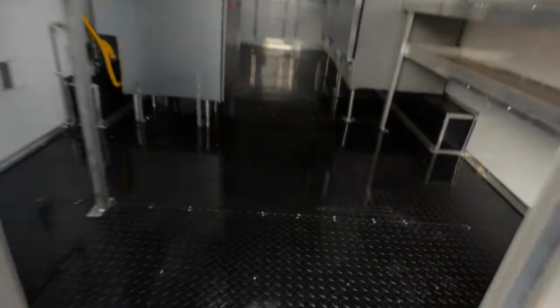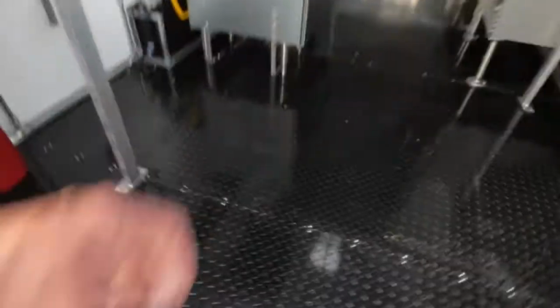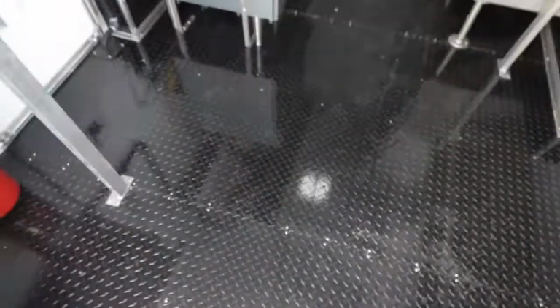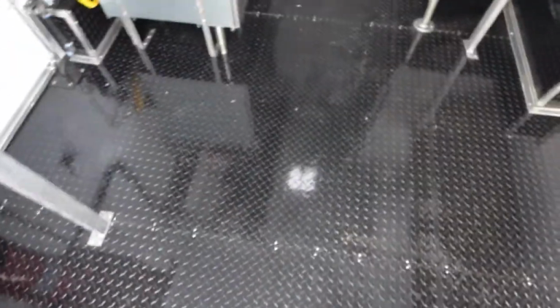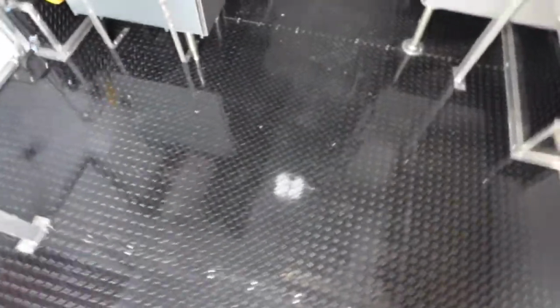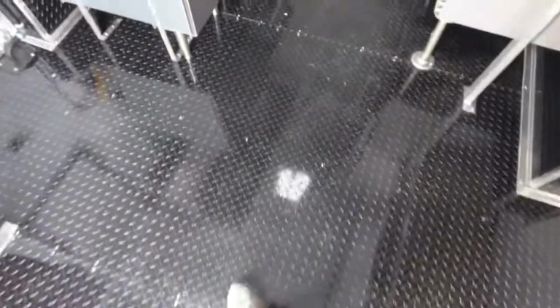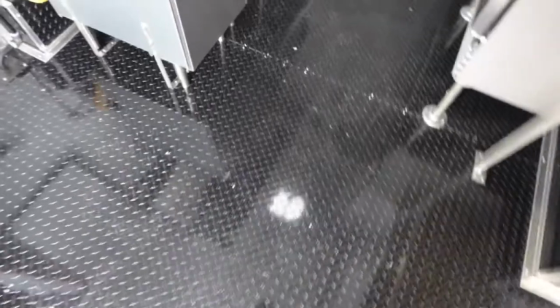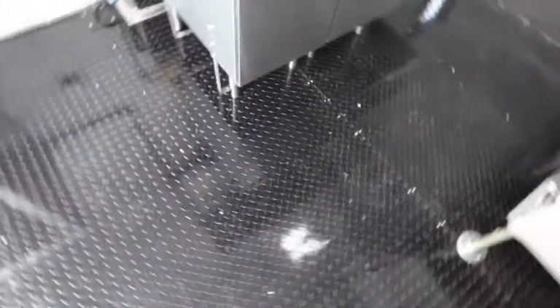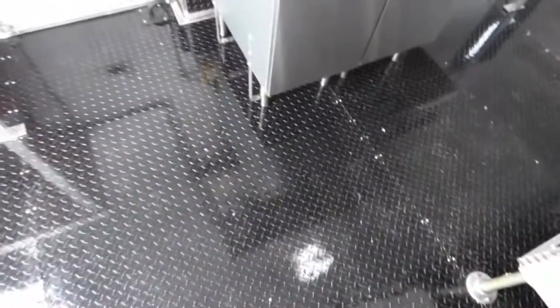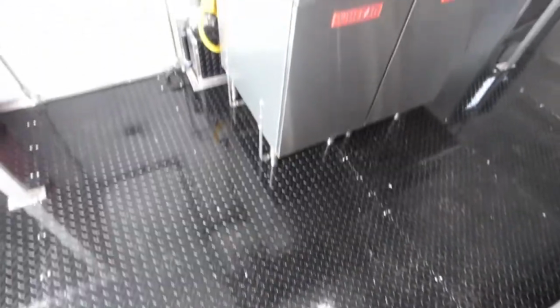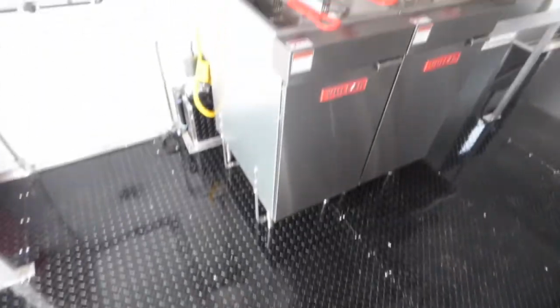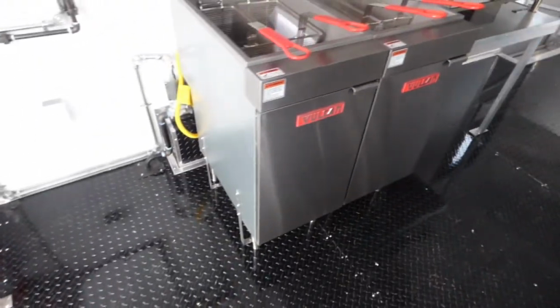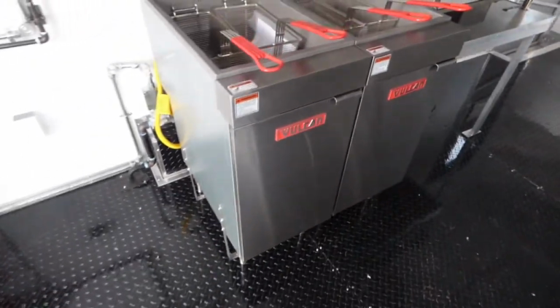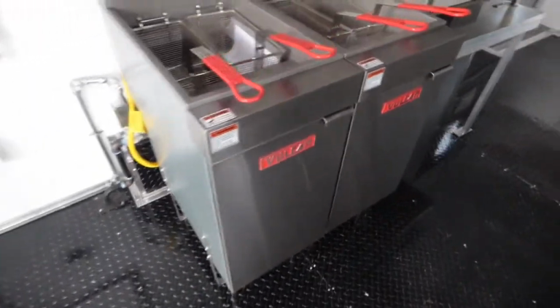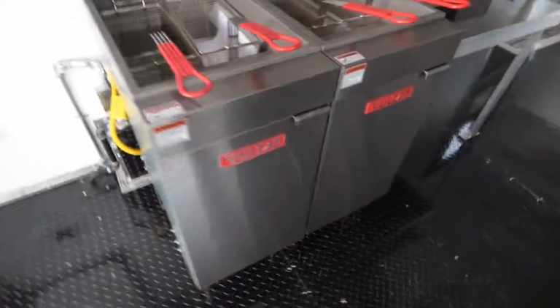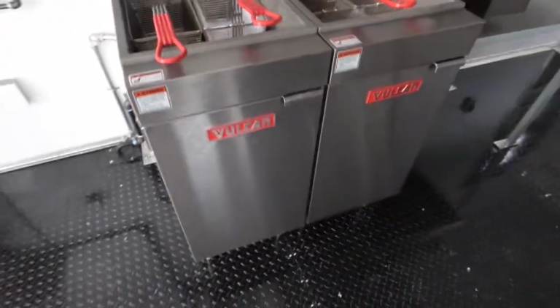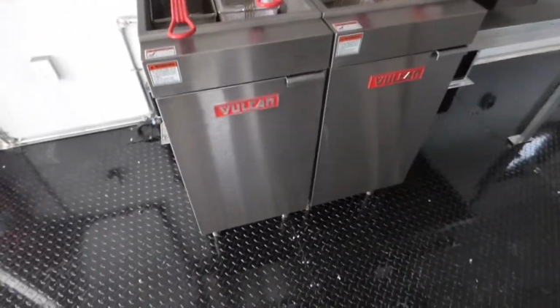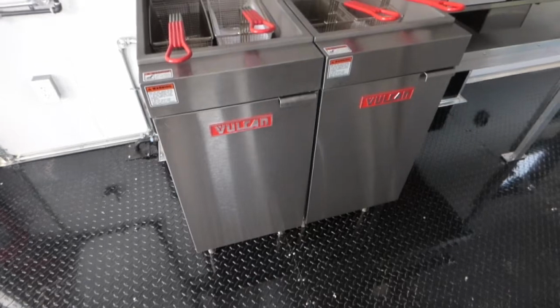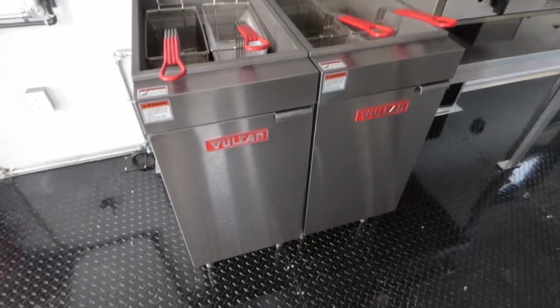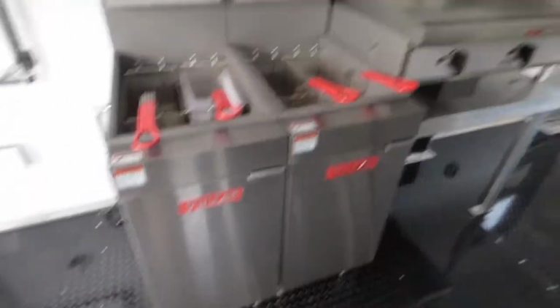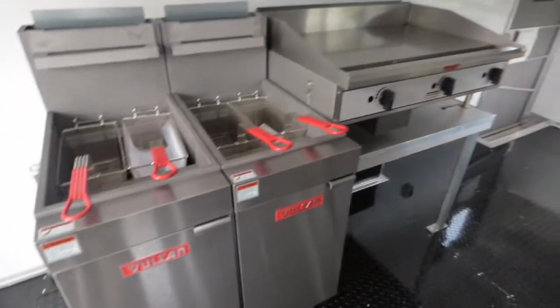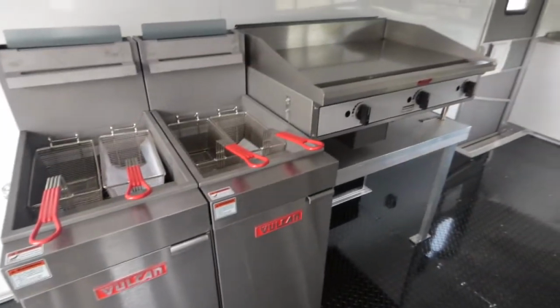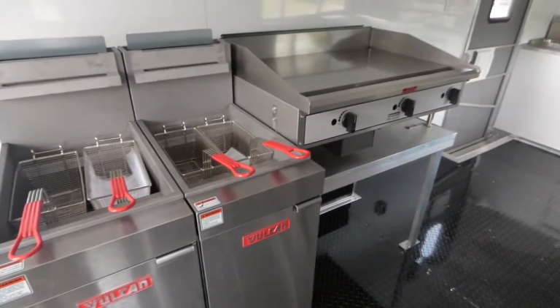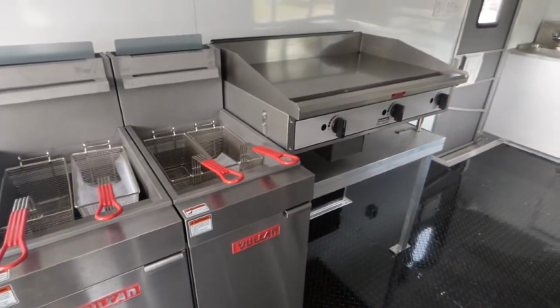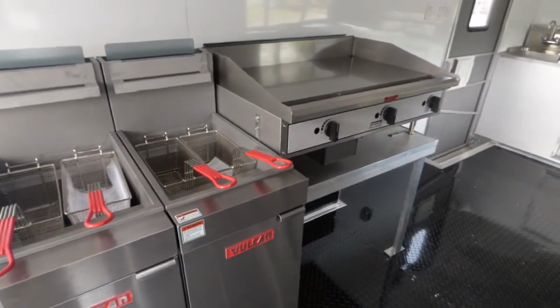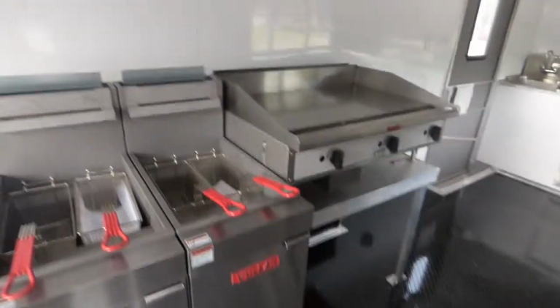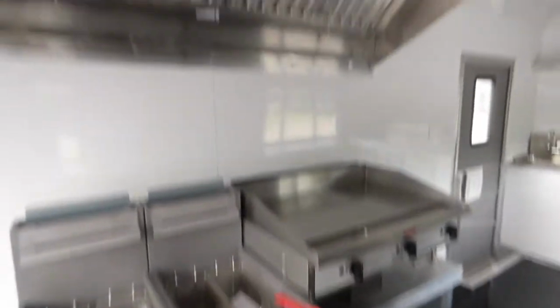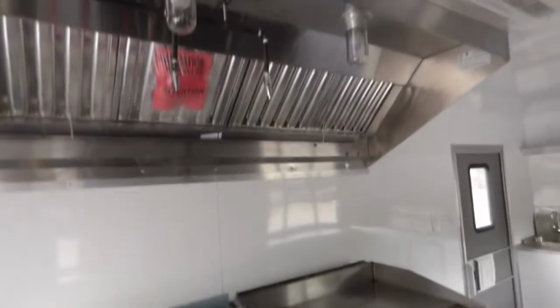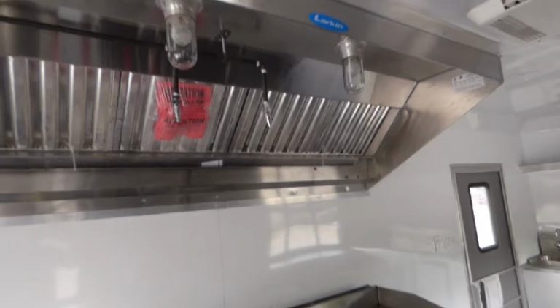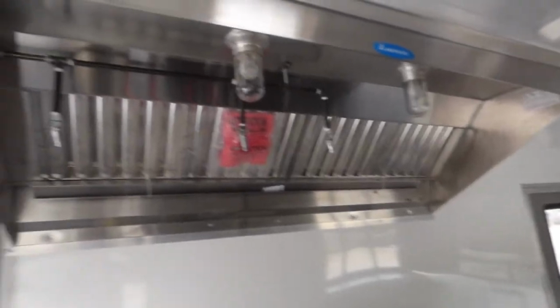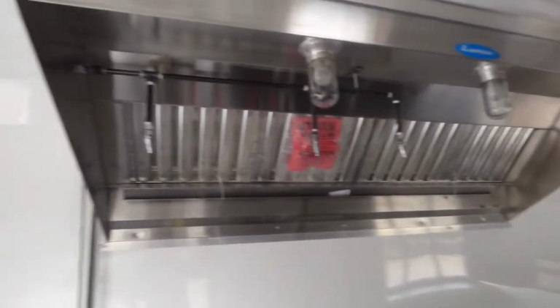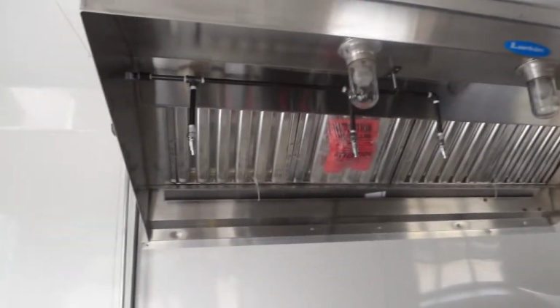We have the black ATP flooring. We have two Vulcan 45 pound deep fryers, followed by a 36 inch Touchmaster griddle, and that is under a 7 foot Larkin commercial grease hood.